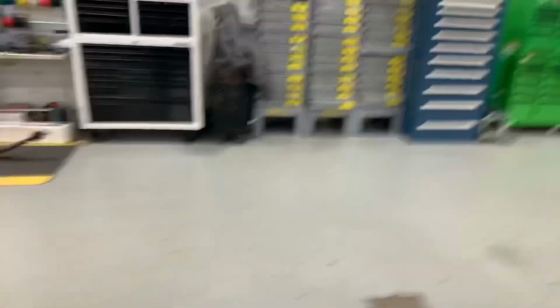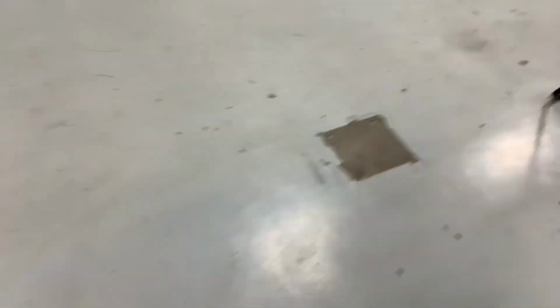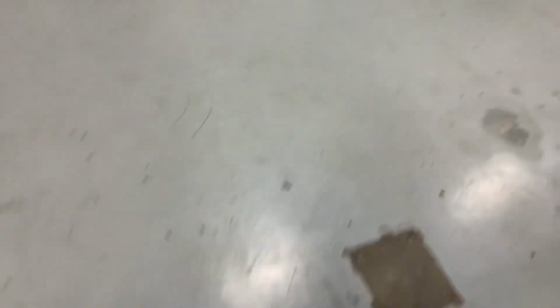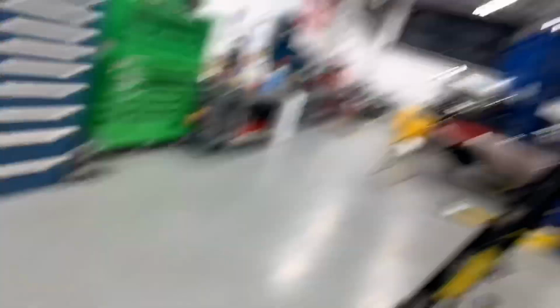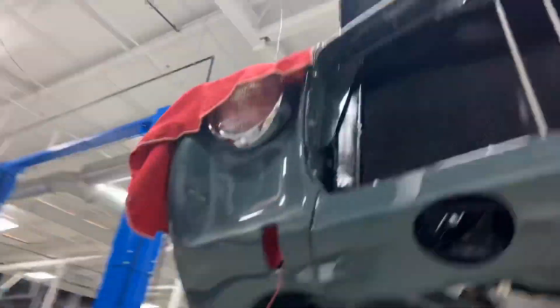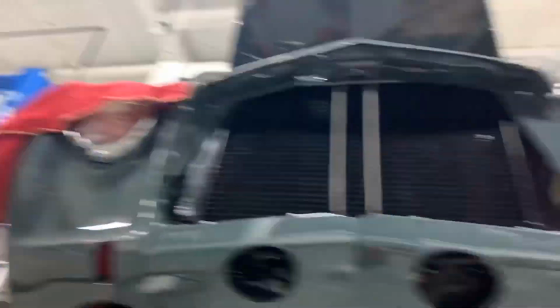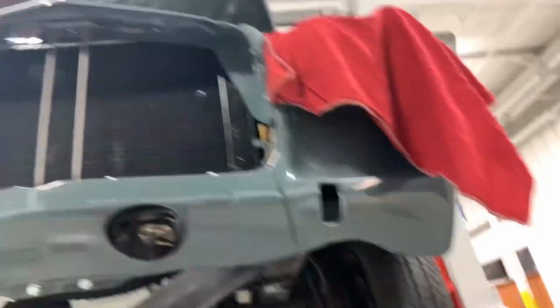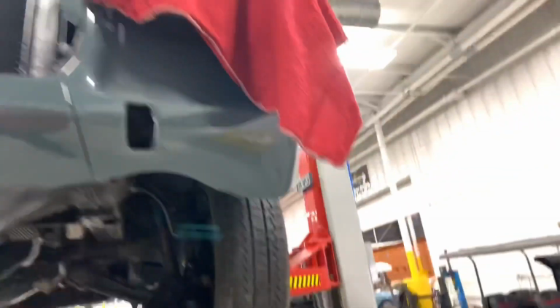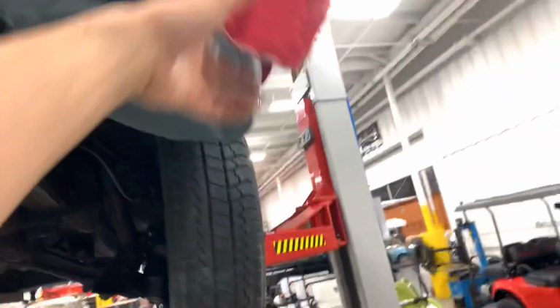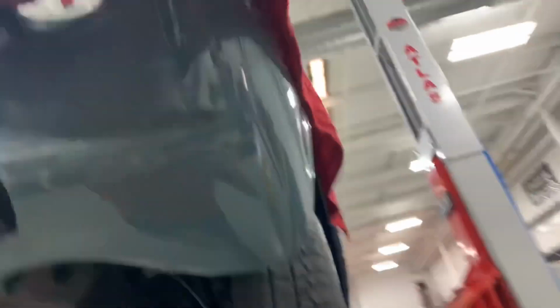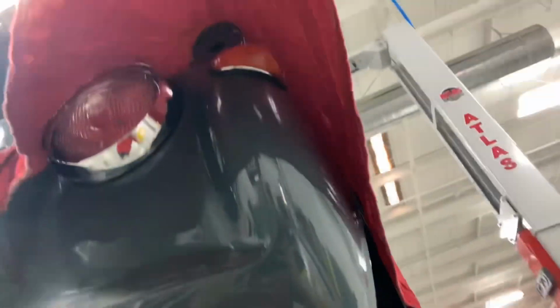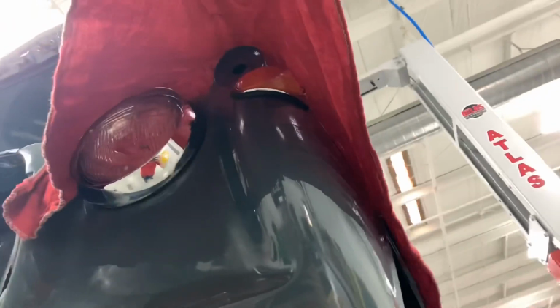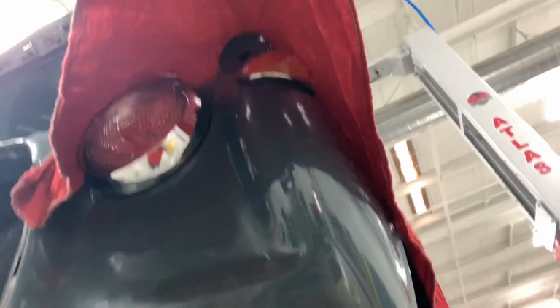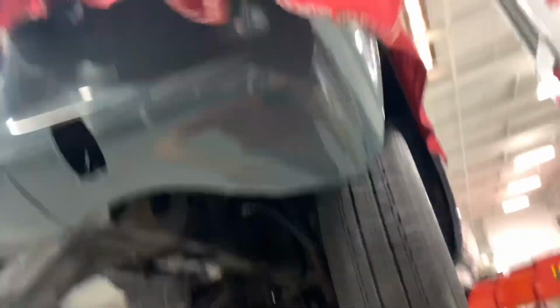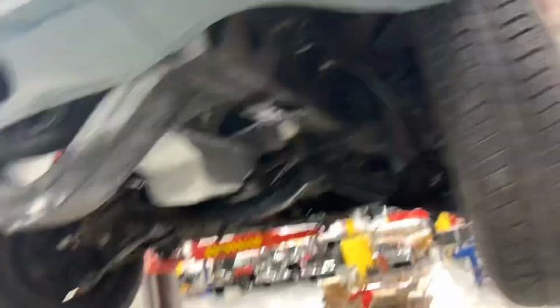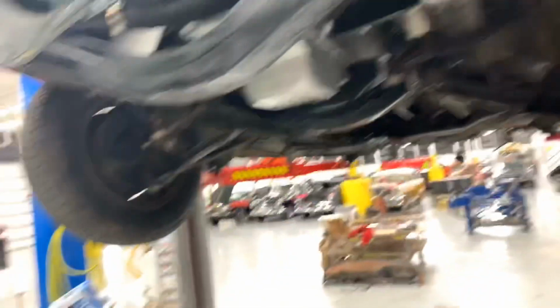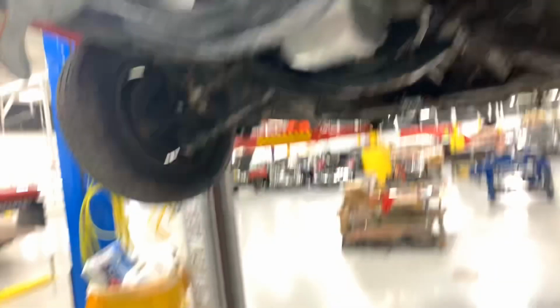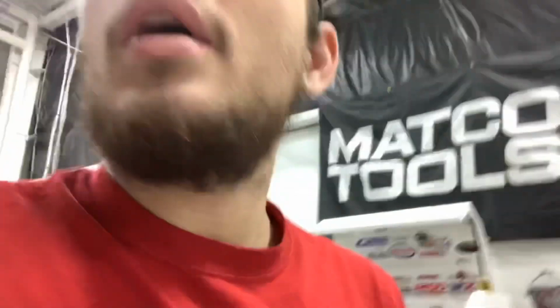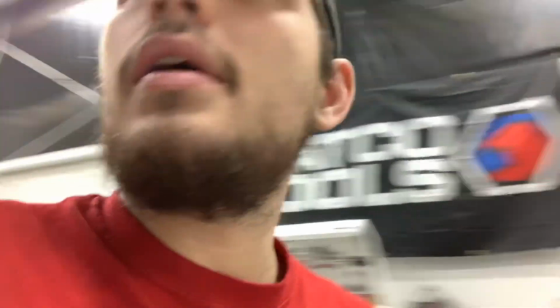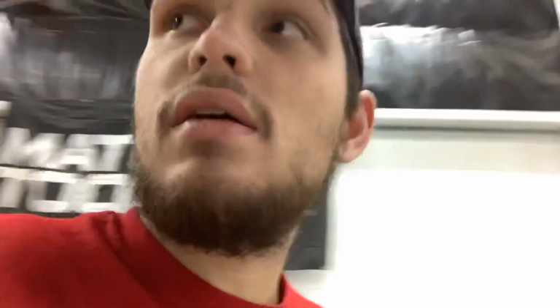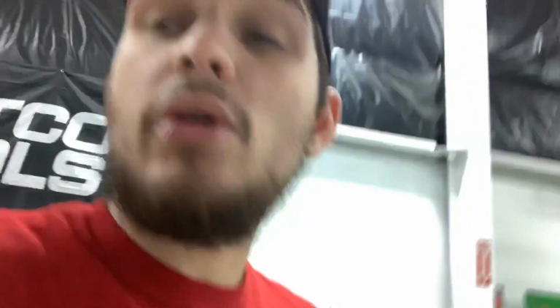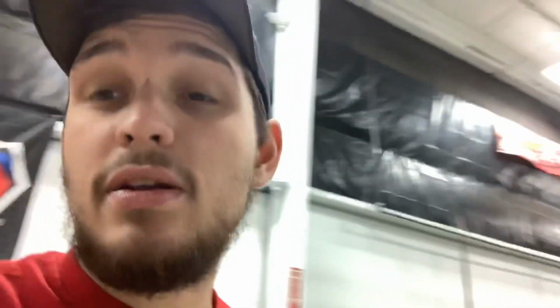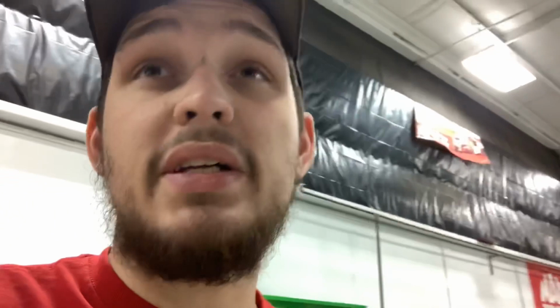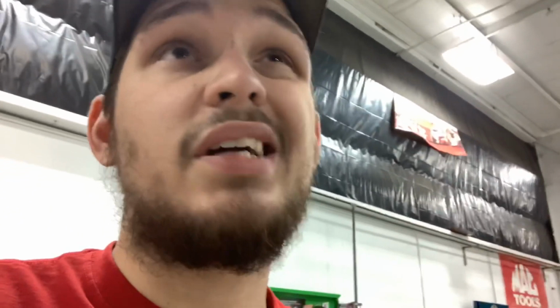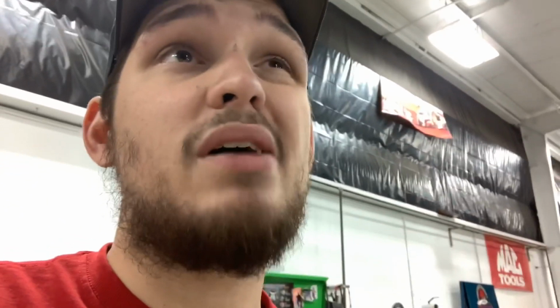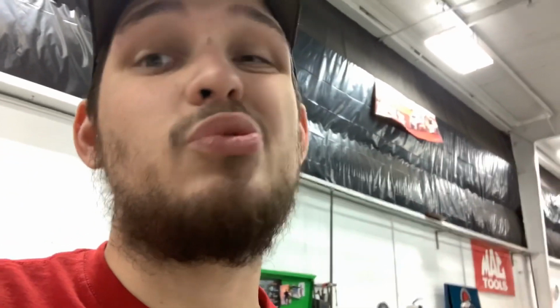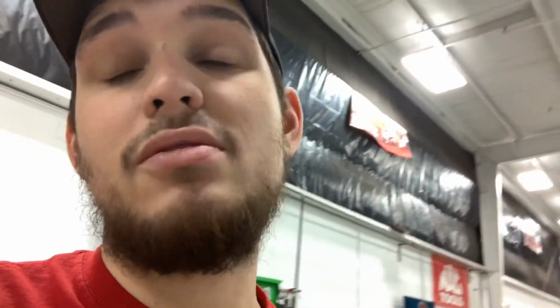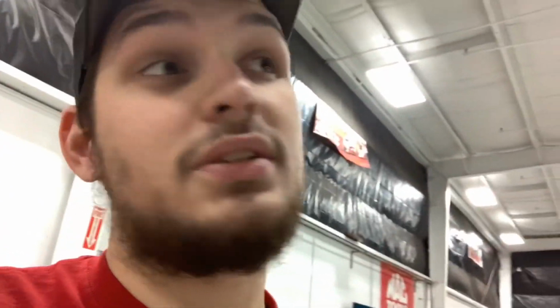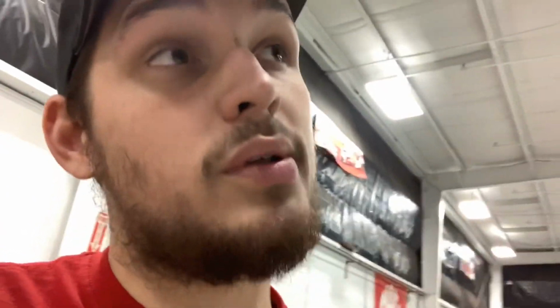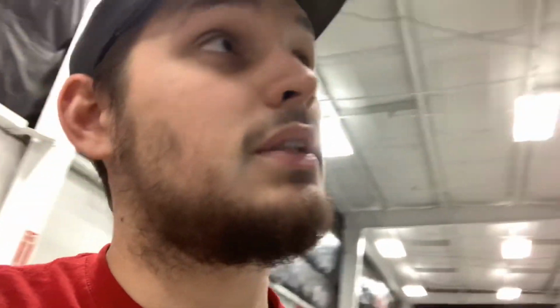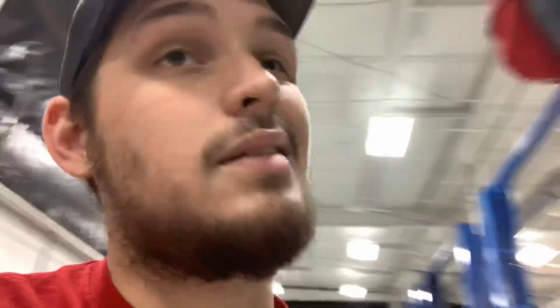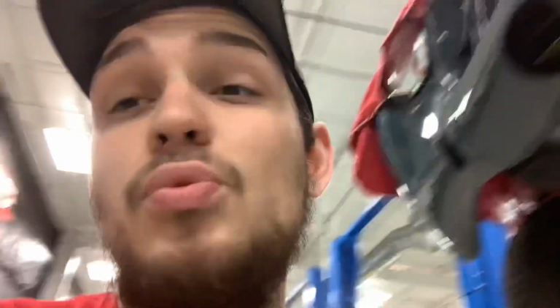I did also get the headlights in and the turn signals. Waiting on parts — had to order them from England. They're going to be about two weeks out, so kind of dead in the water.